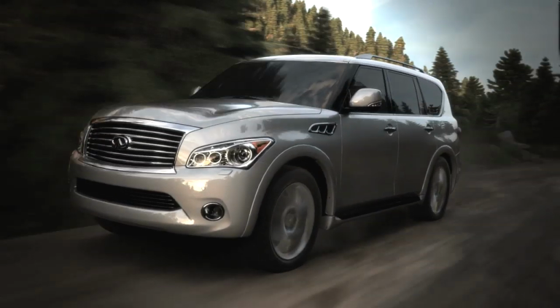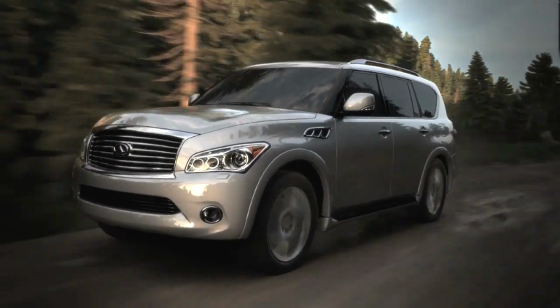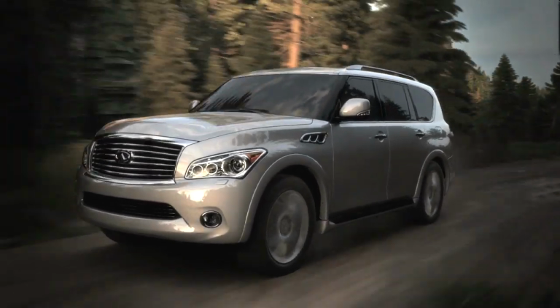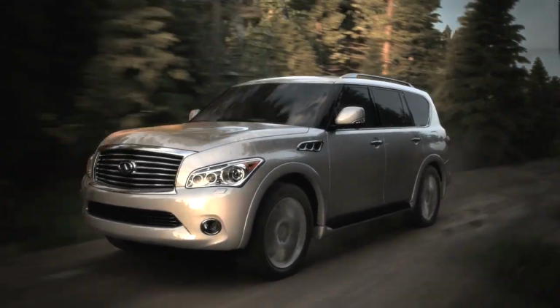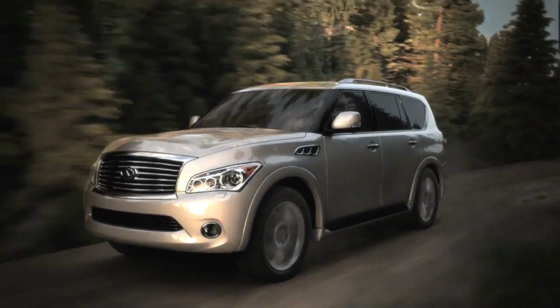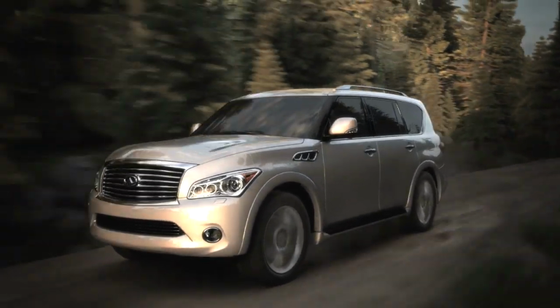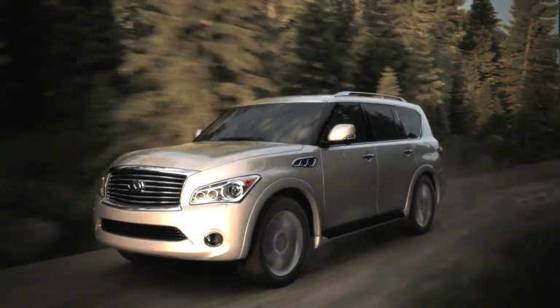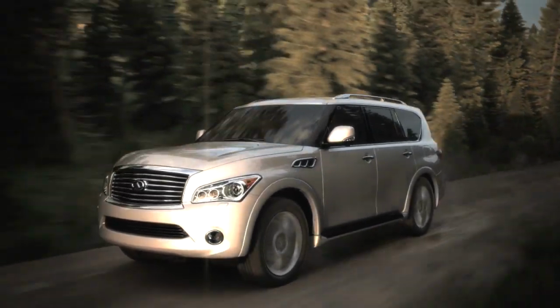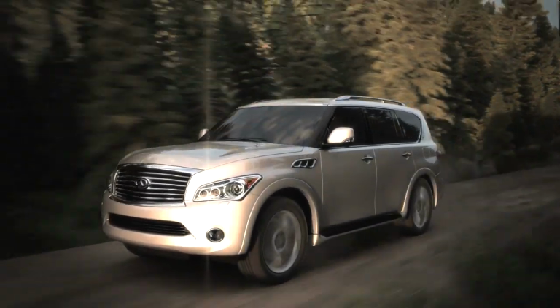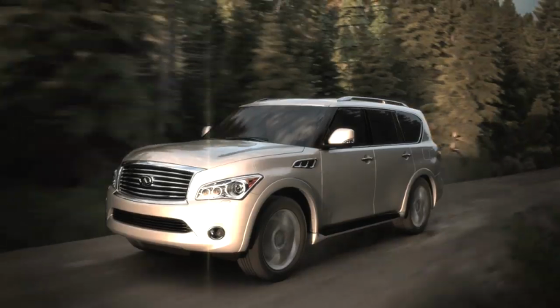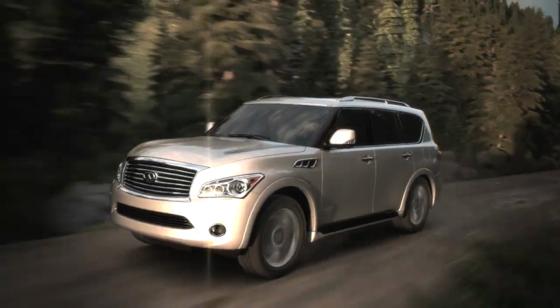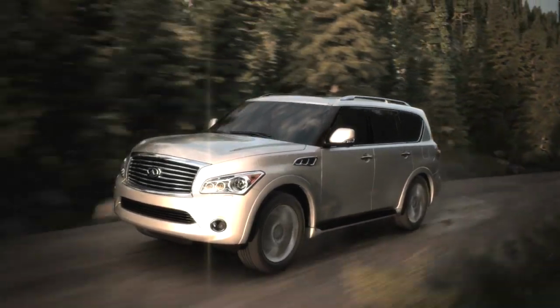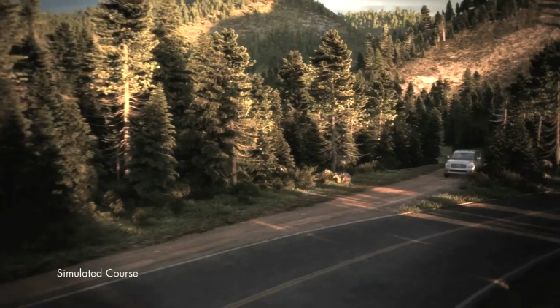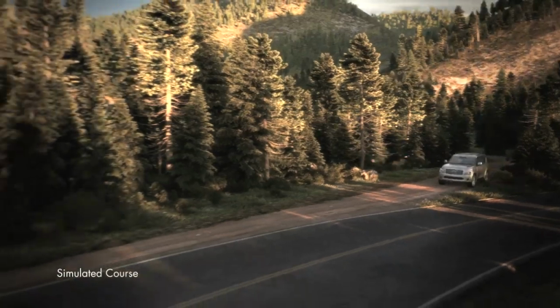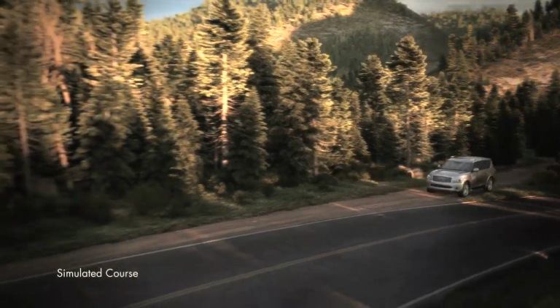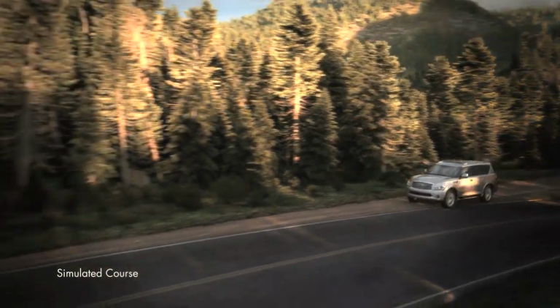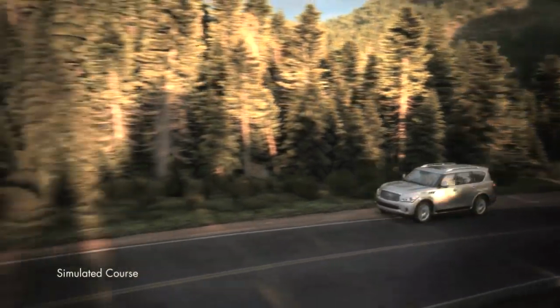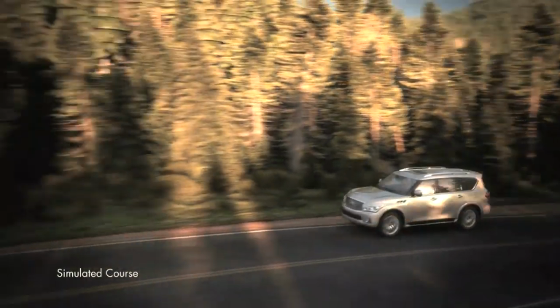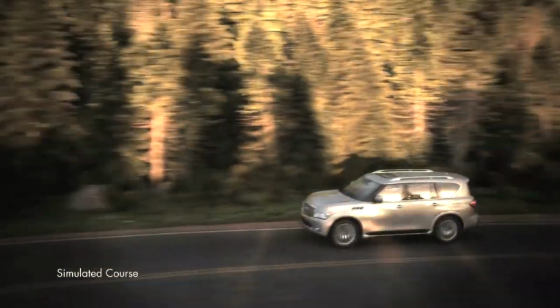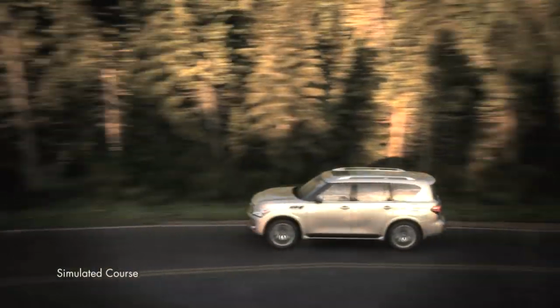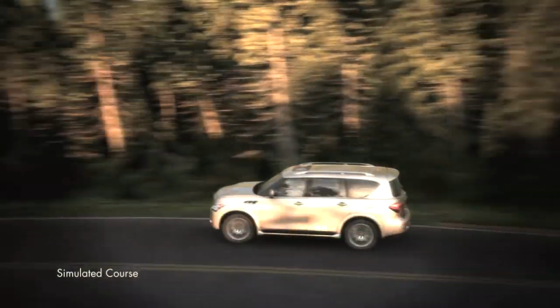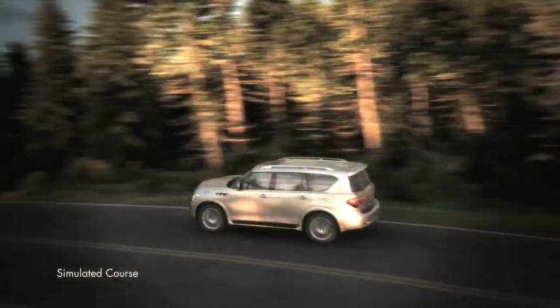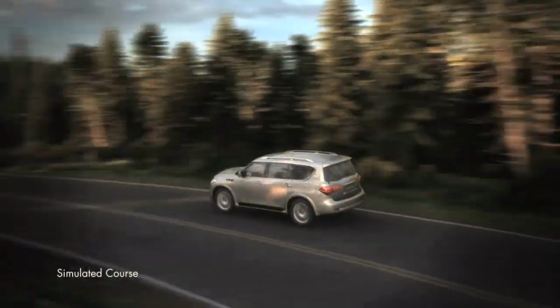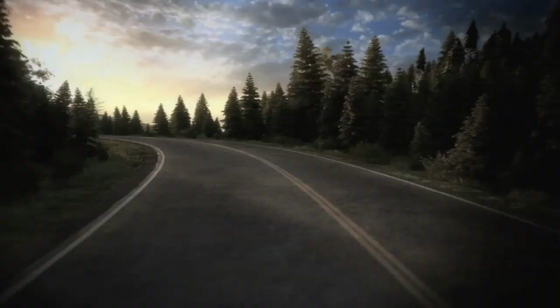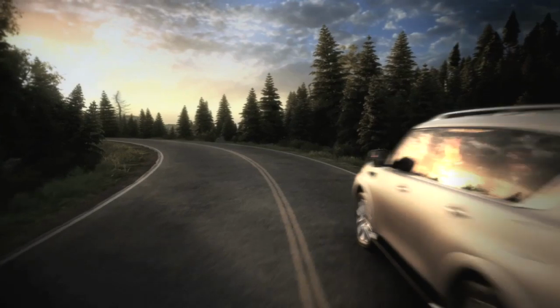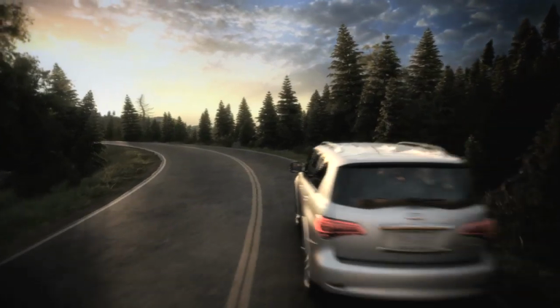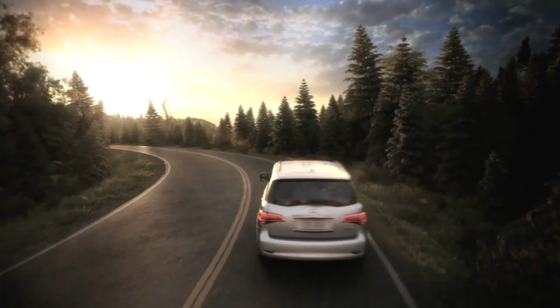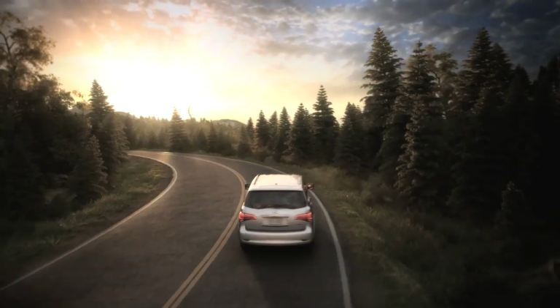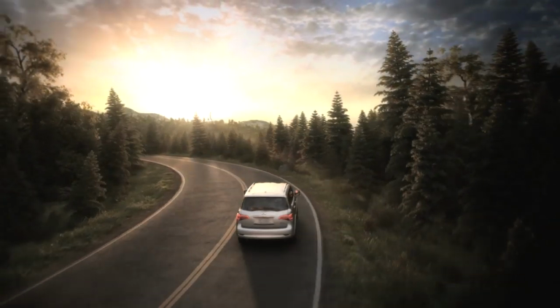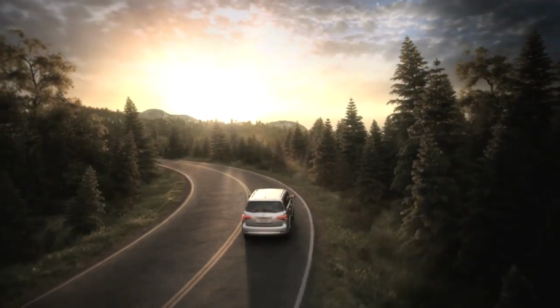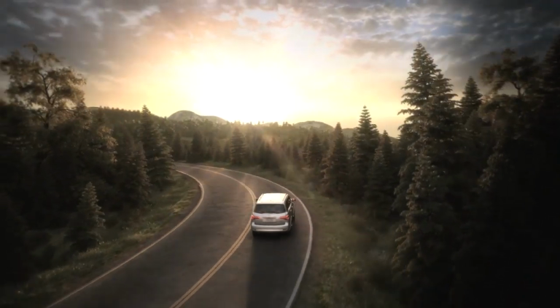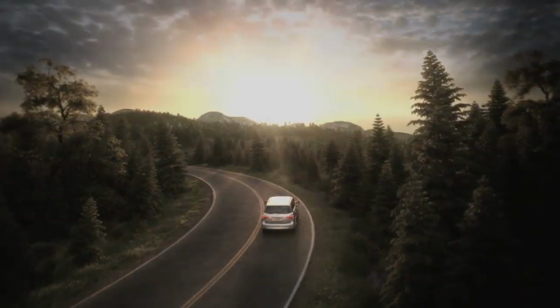Hydraulic Body Motion Control, another world first technology from Infinity, designed to make driving a more rewarding and refined experience wherever you choose to travel.